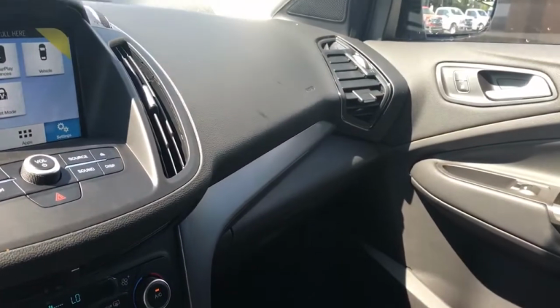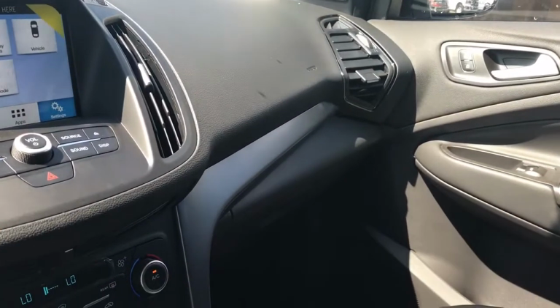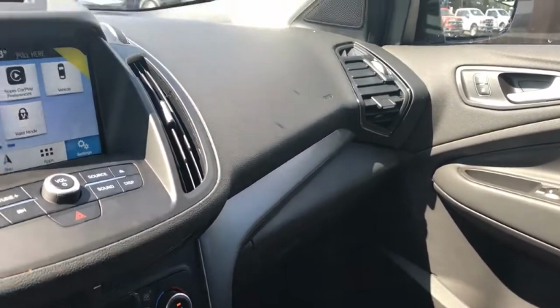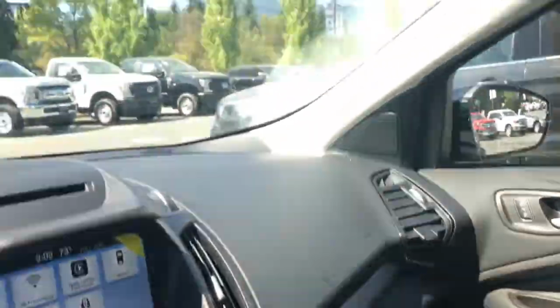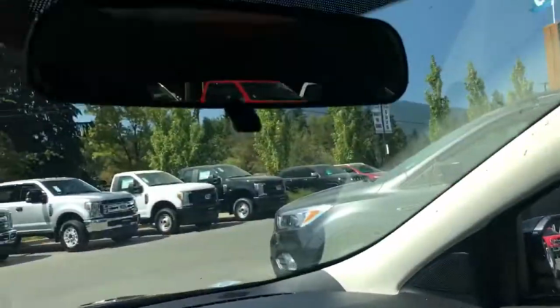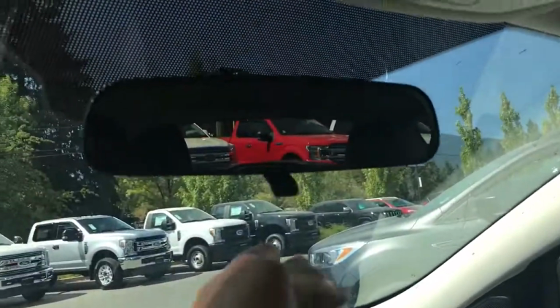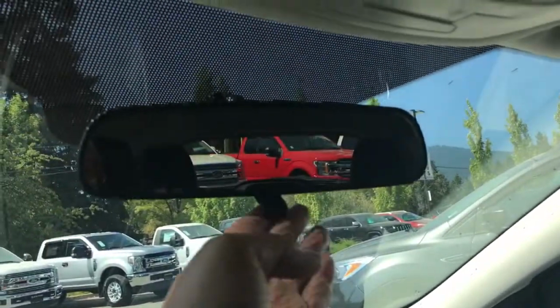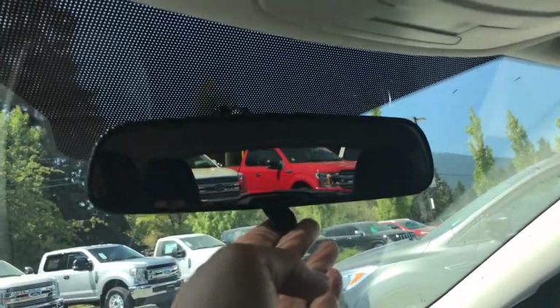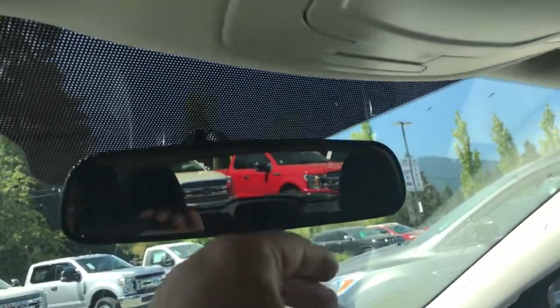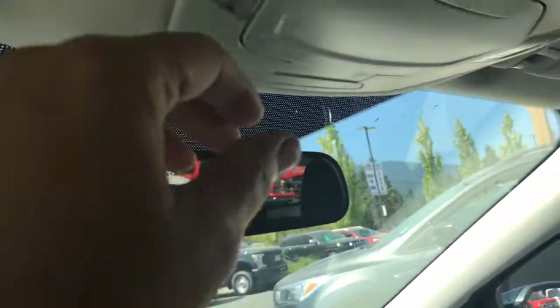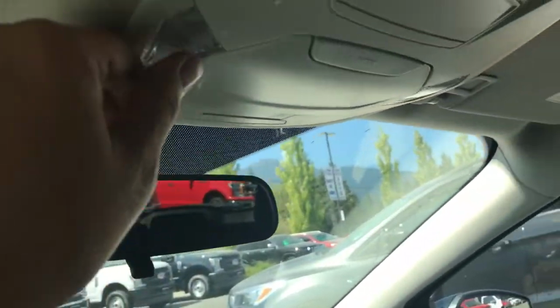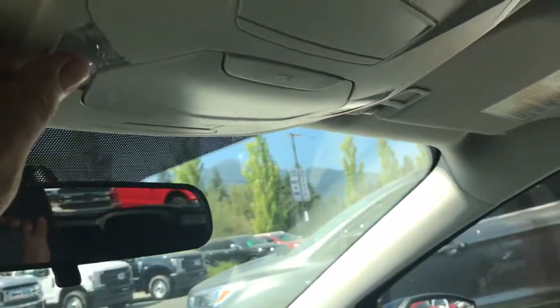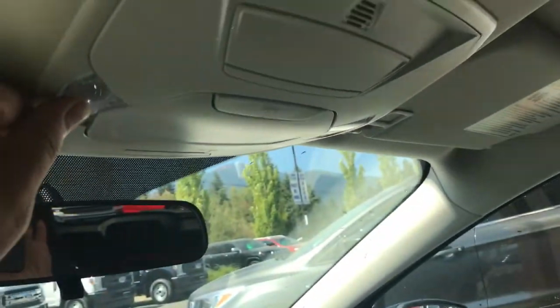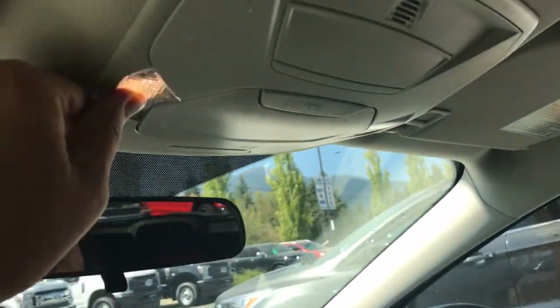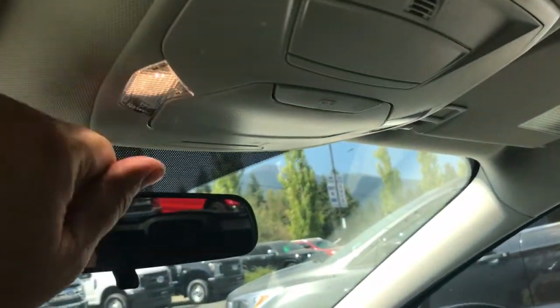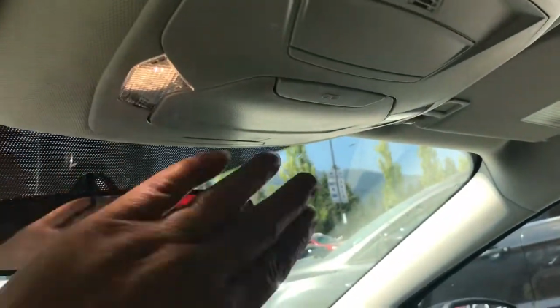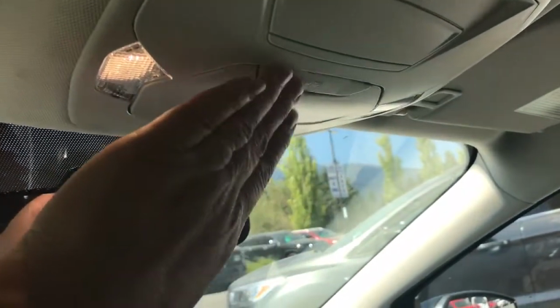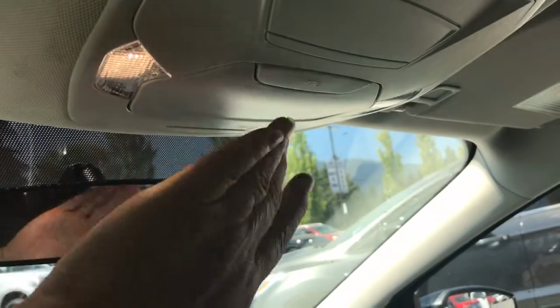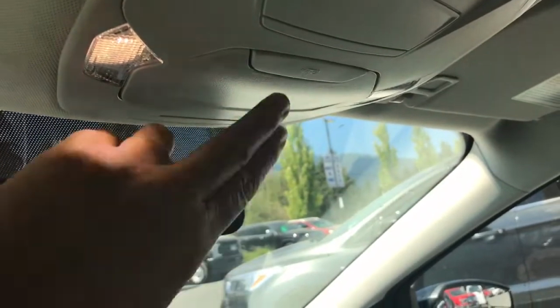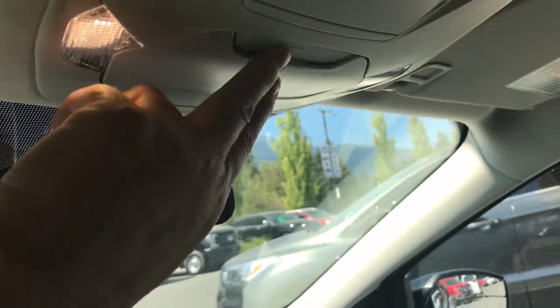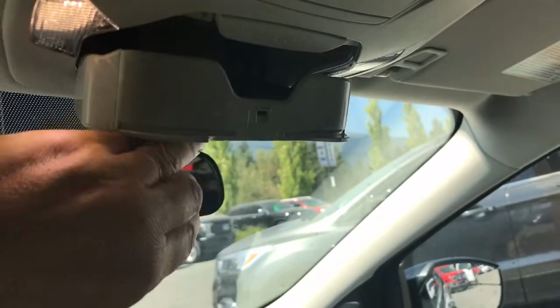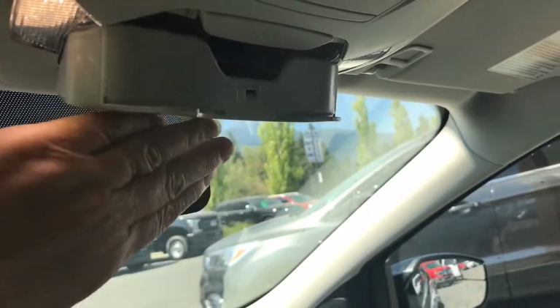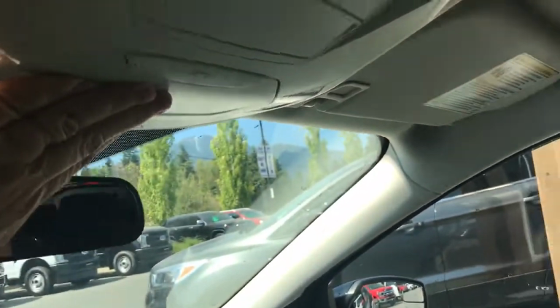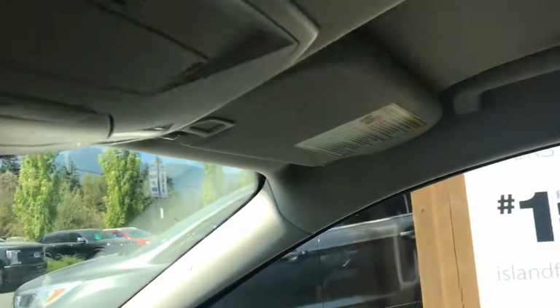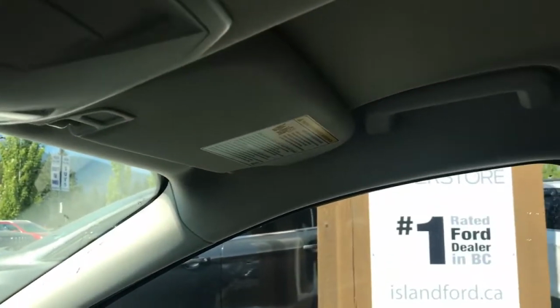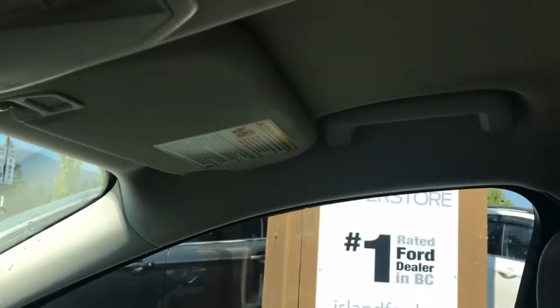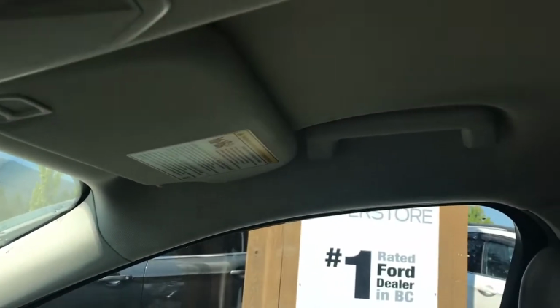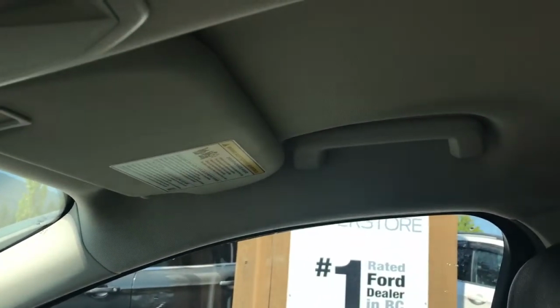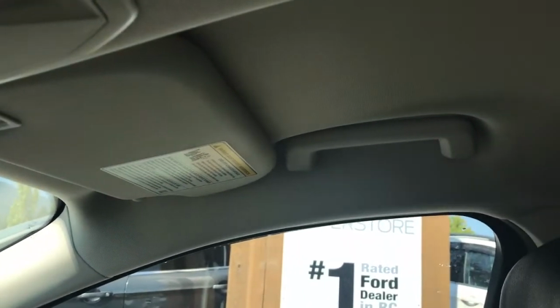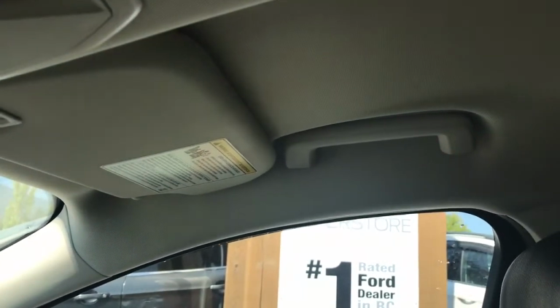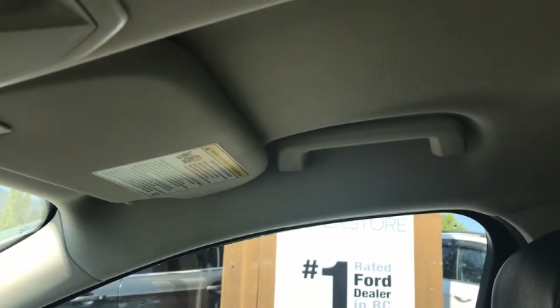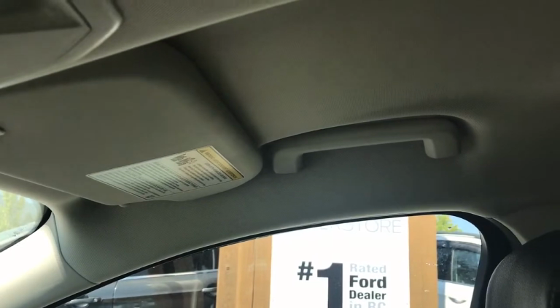Off to the side is a glove compartment and a manually dimming rear view mirror. You also have your lighting controls and sunglass holder. Off to the side you have grab handles which everybody can use.